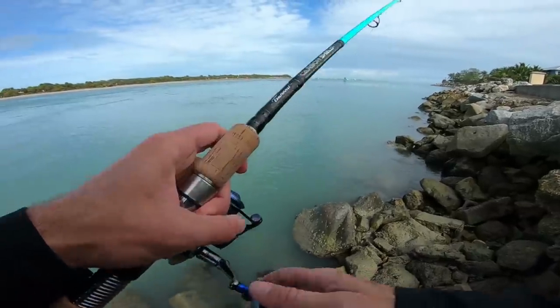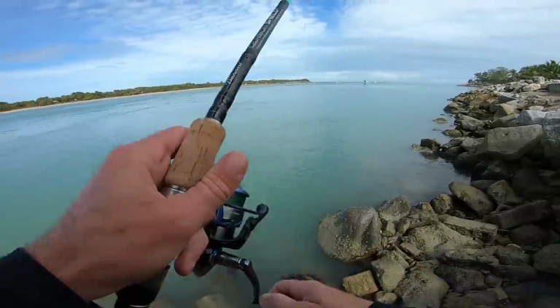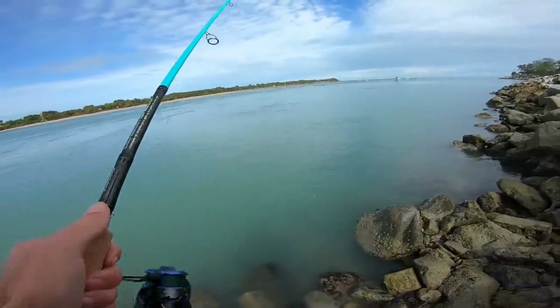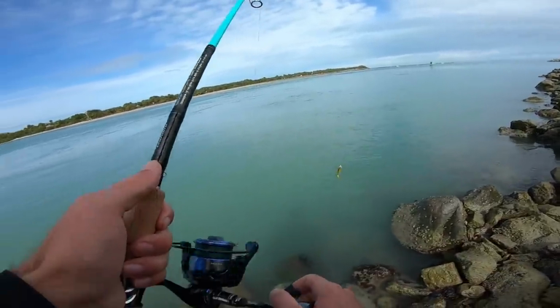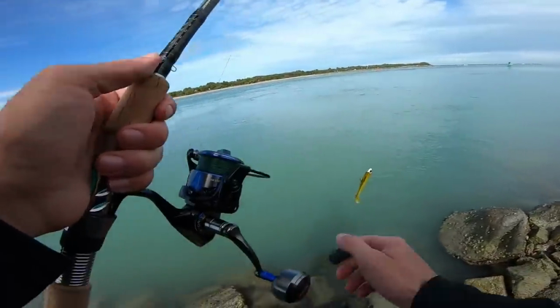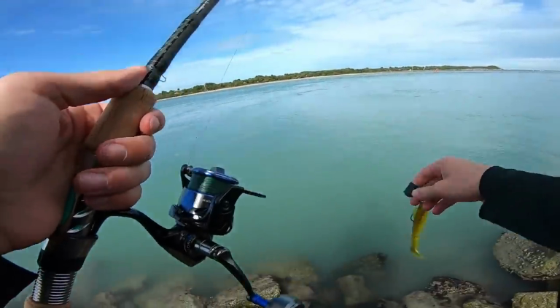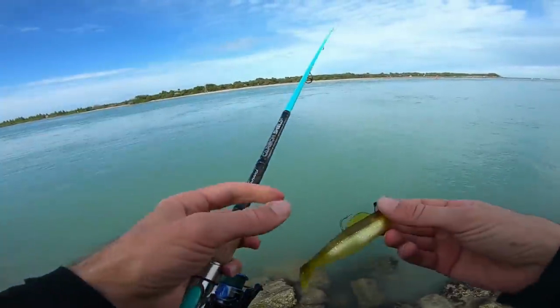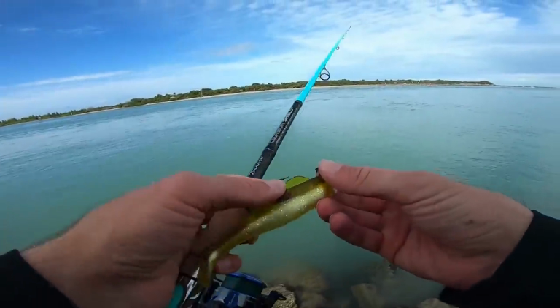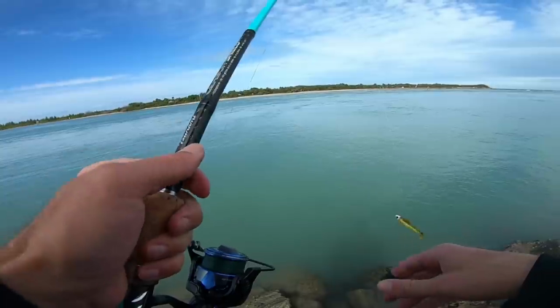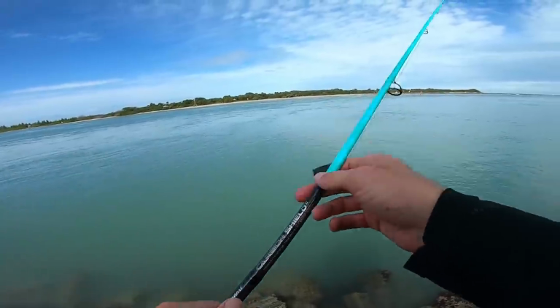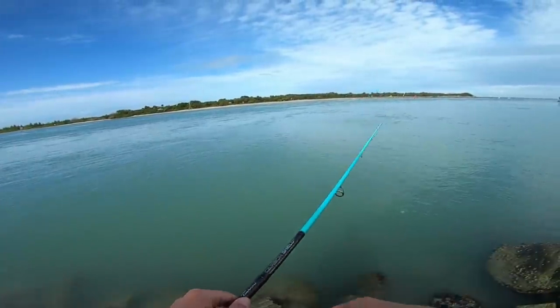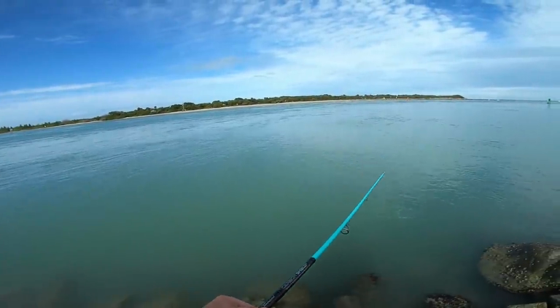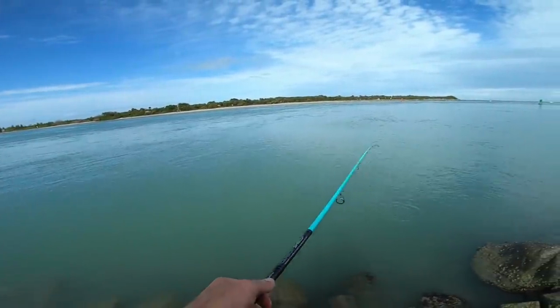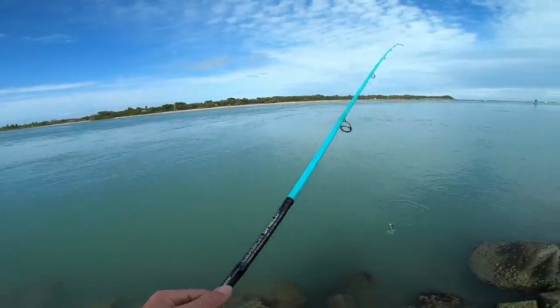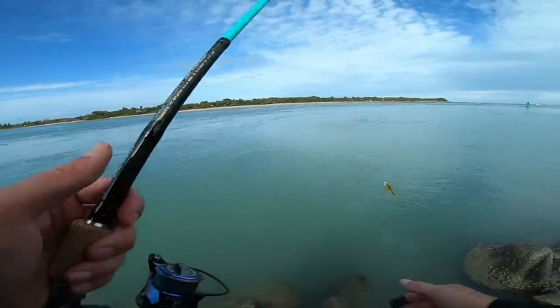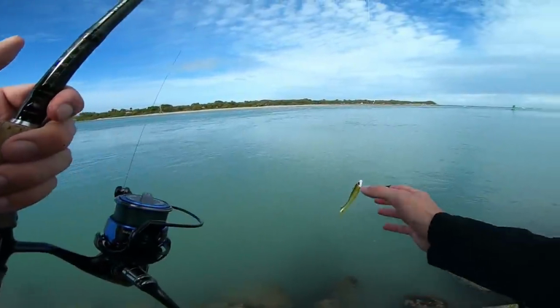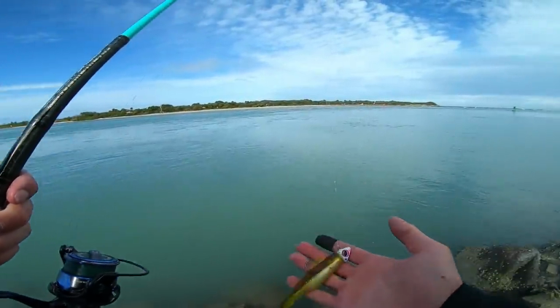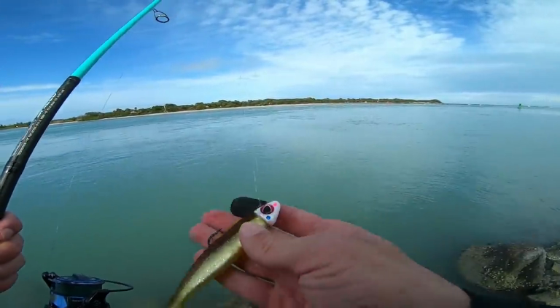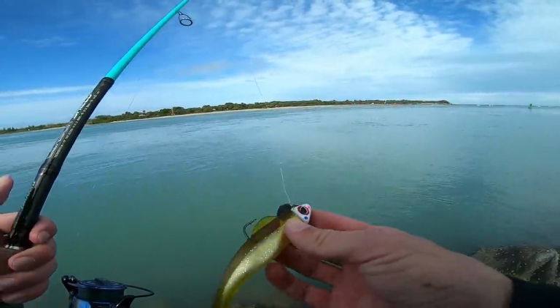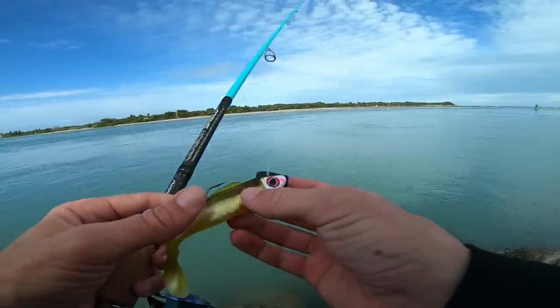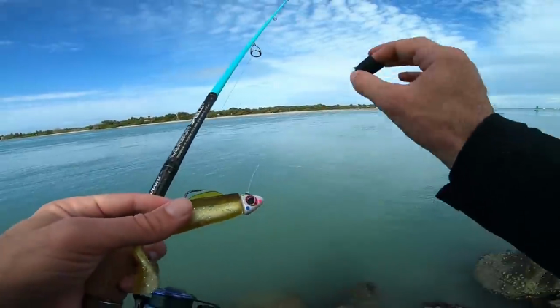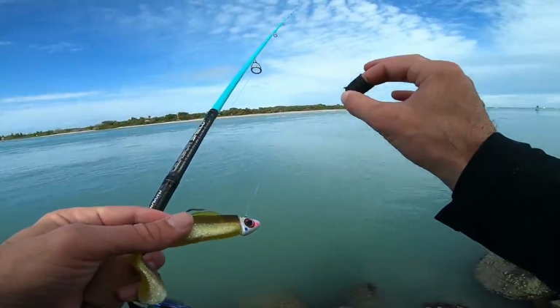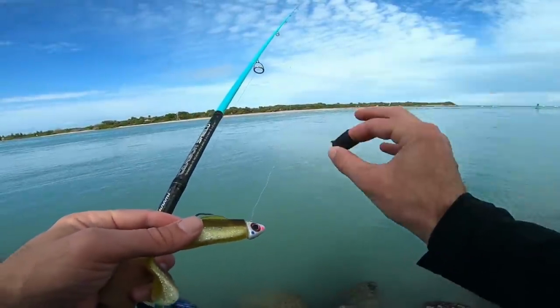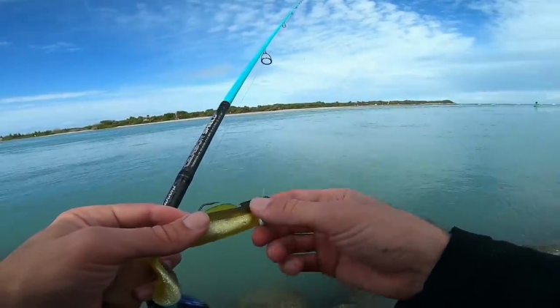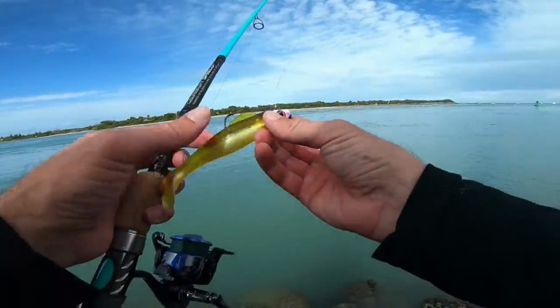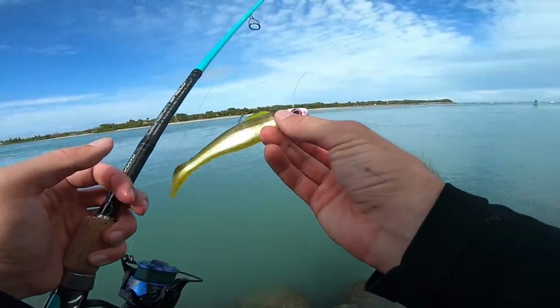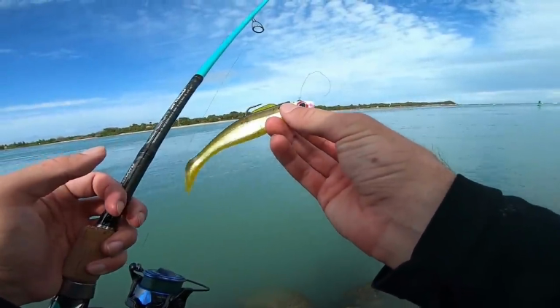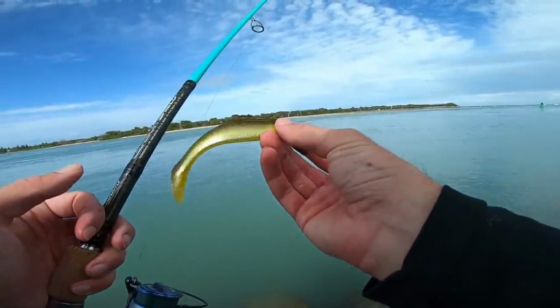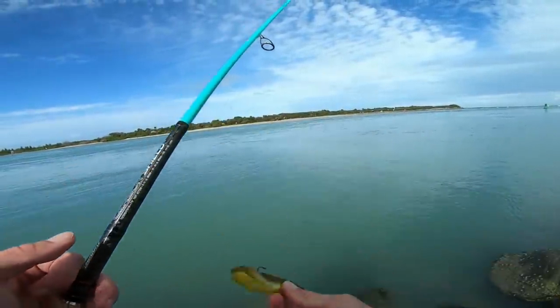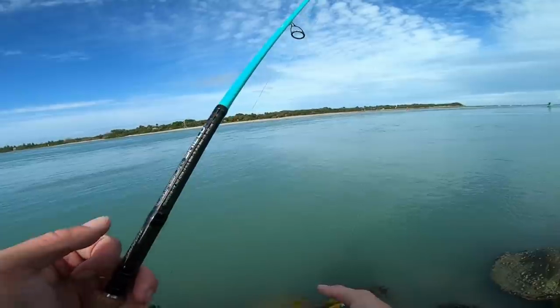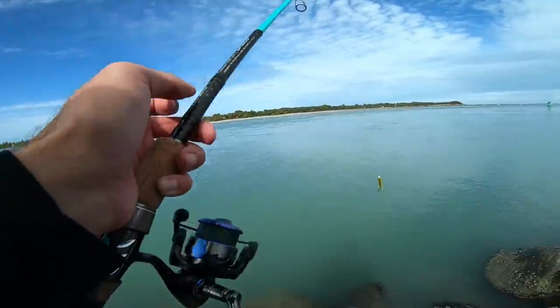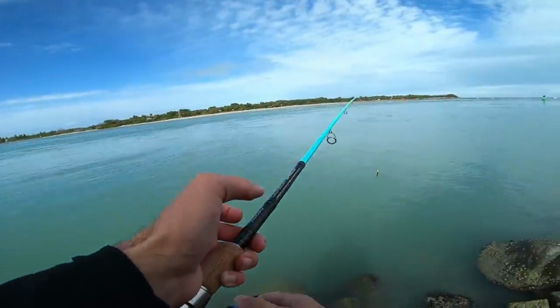Oh, popped it off! Sometimes when you're snagging on a rock underwater and you're using a jig head like this, if you just lighten up as quick as possible, the weight of the jig head will actually back the hook out and then you can pull it free.